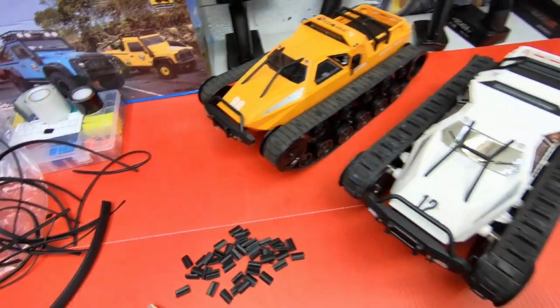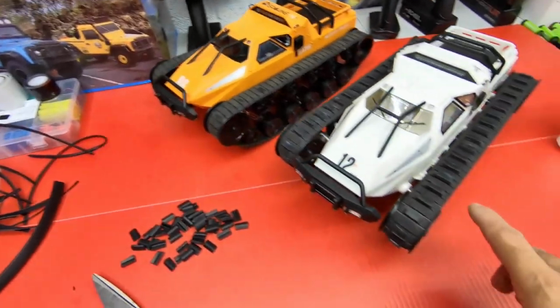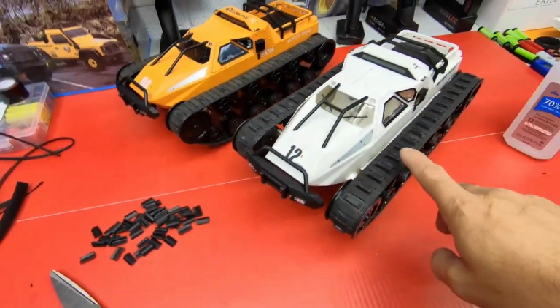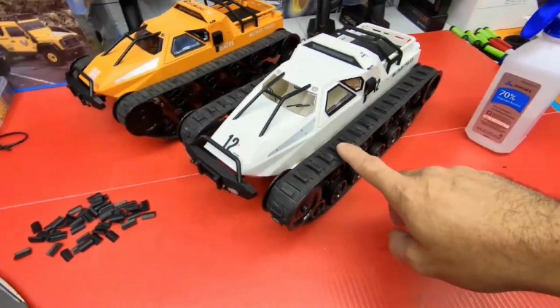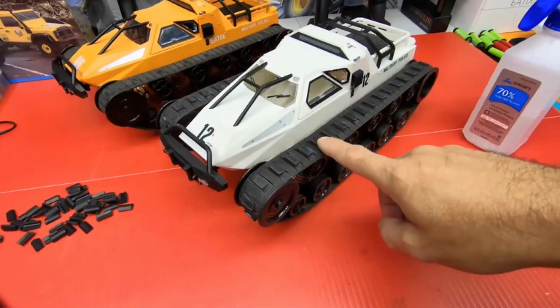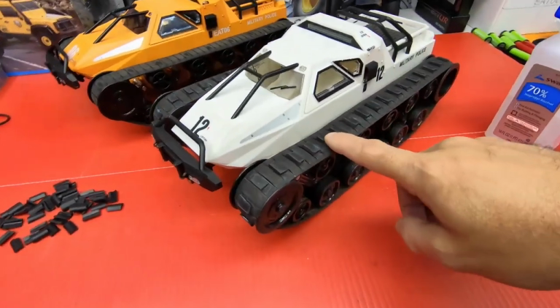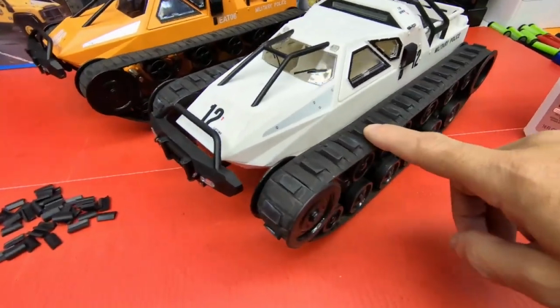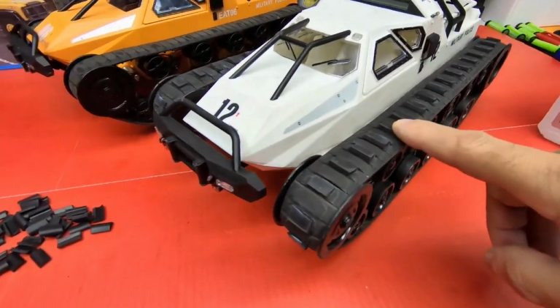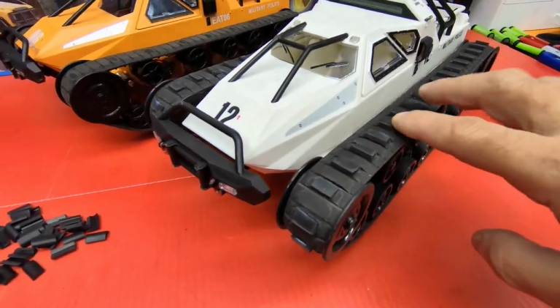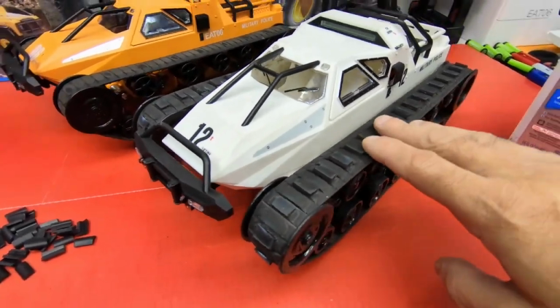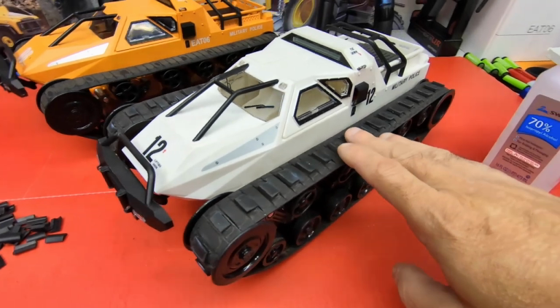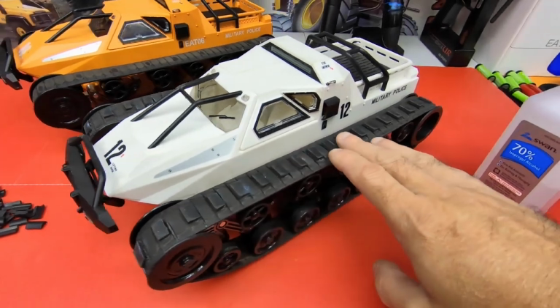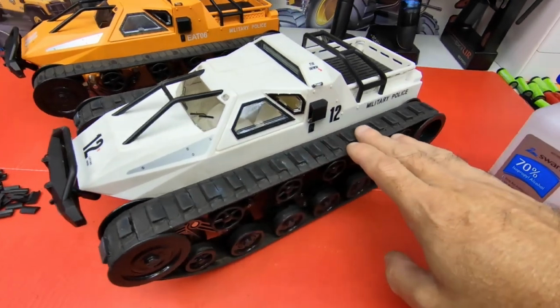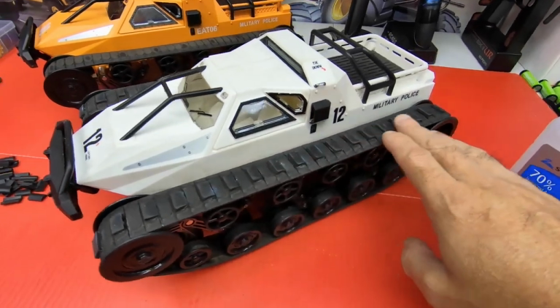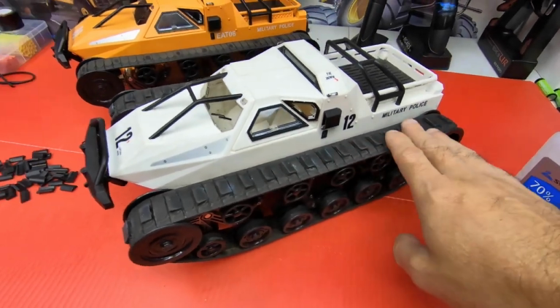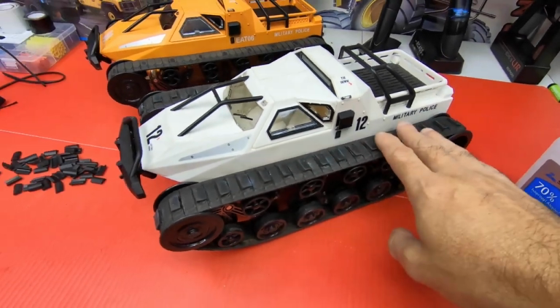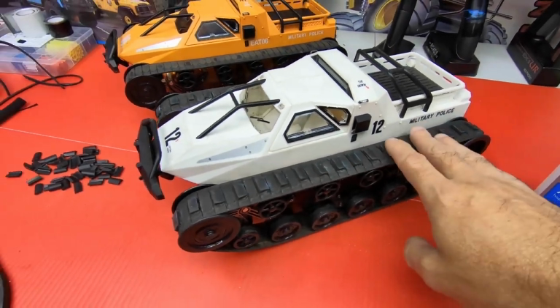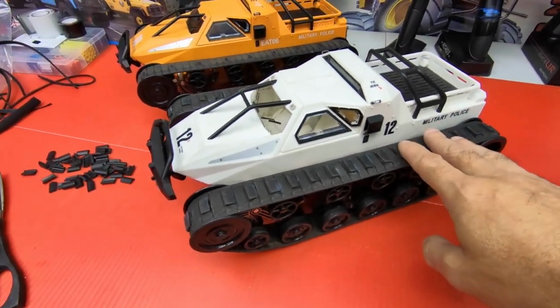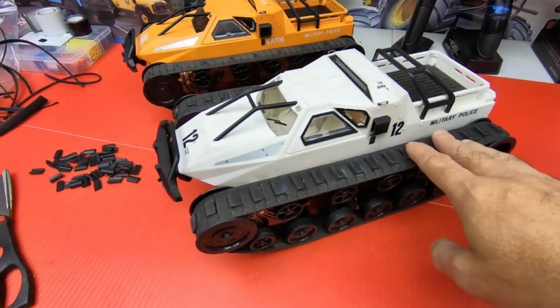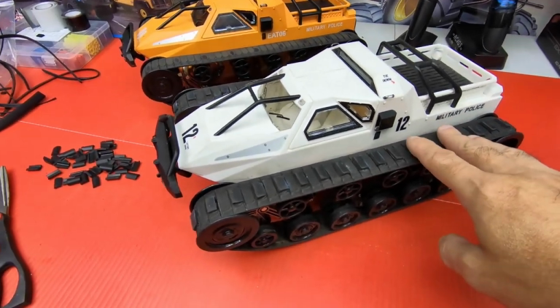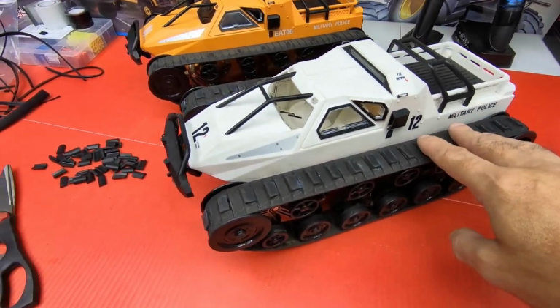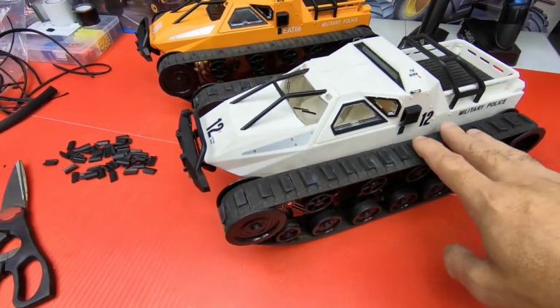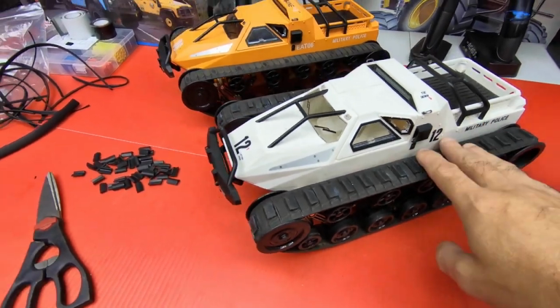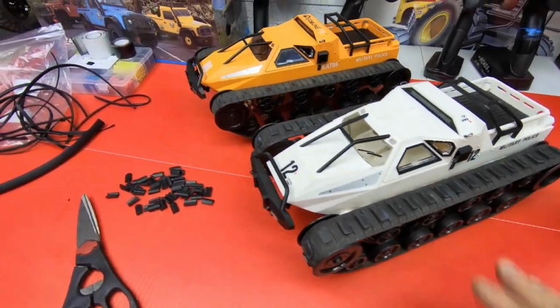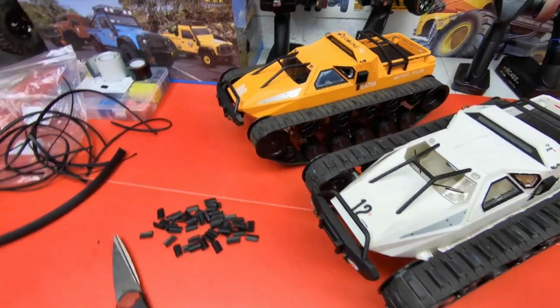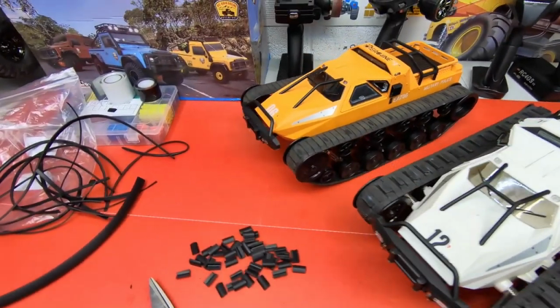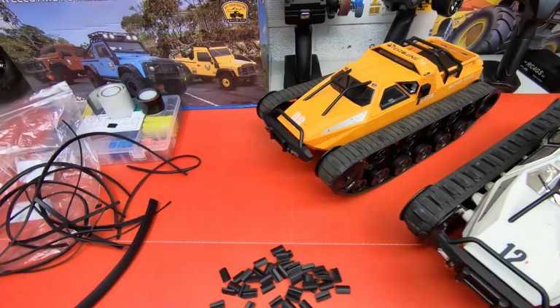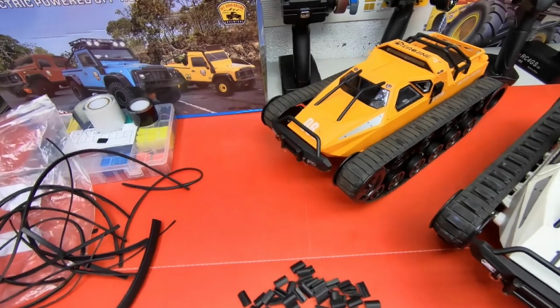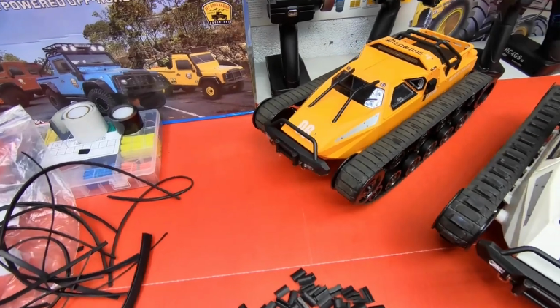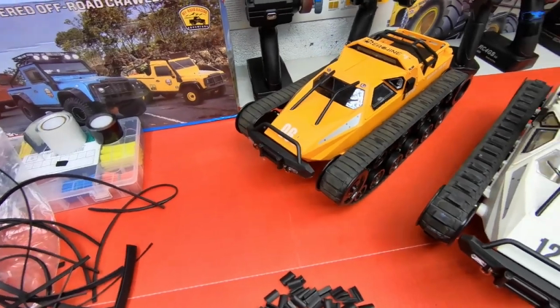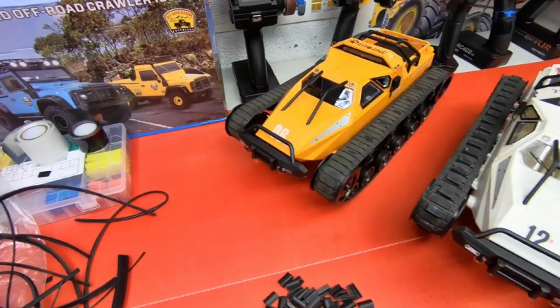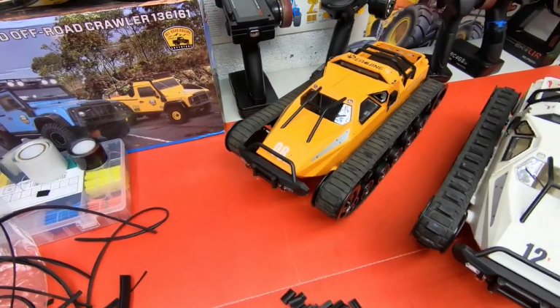I made these, and these work really good. These are off-road terrain tracks, so I want to try to make something for the snow and stuff.